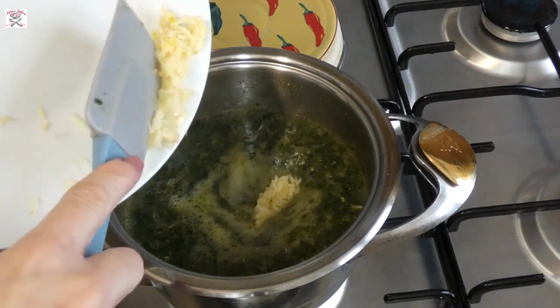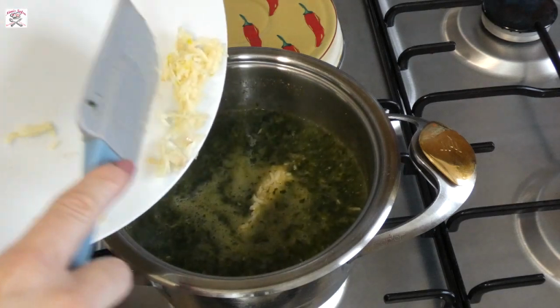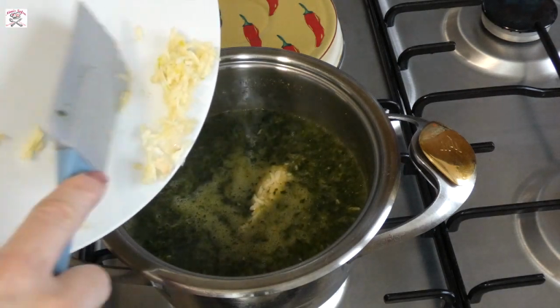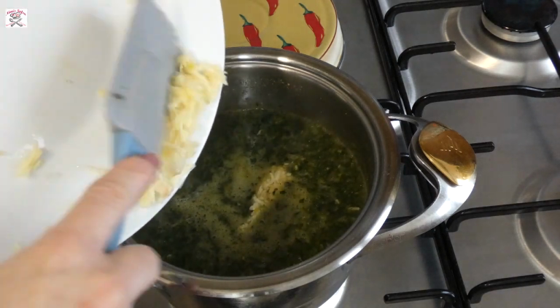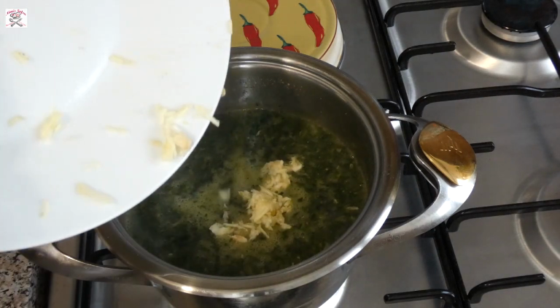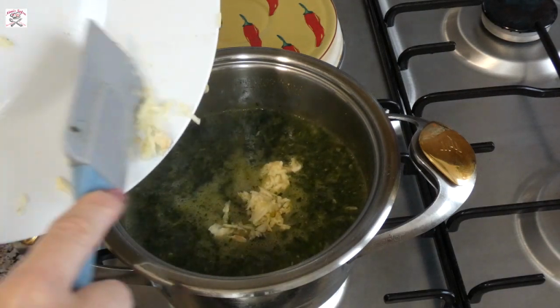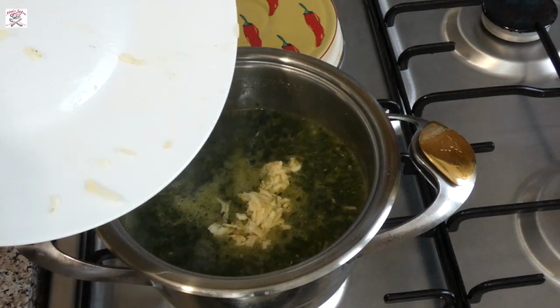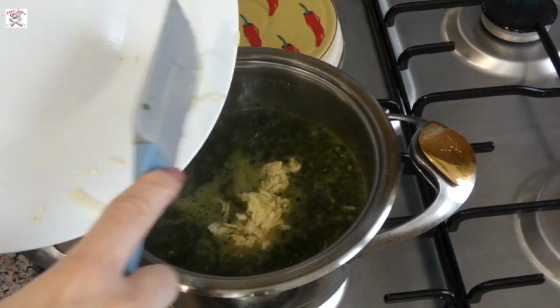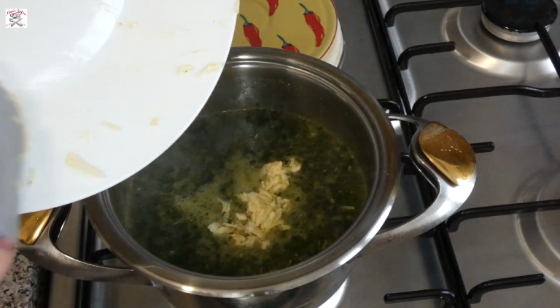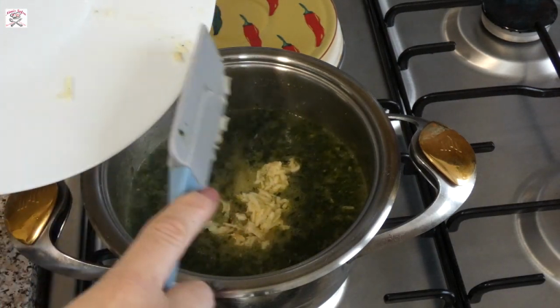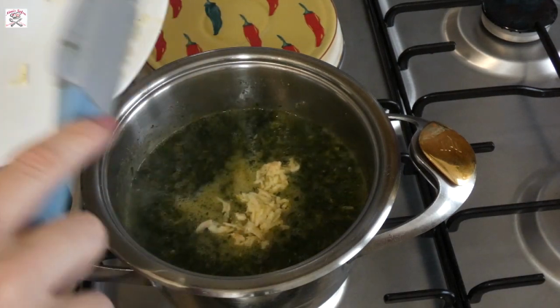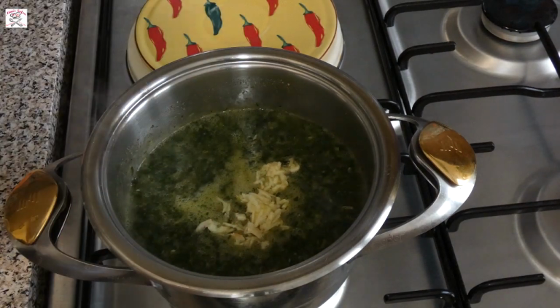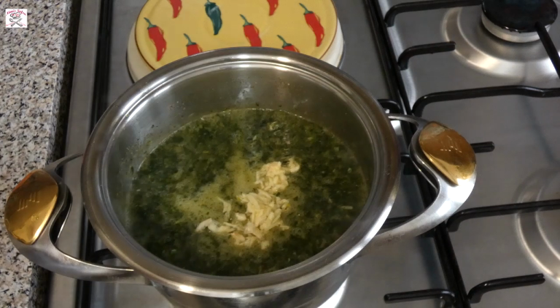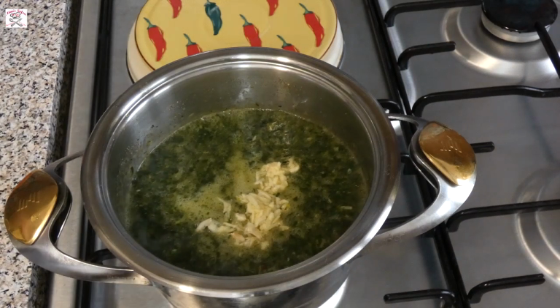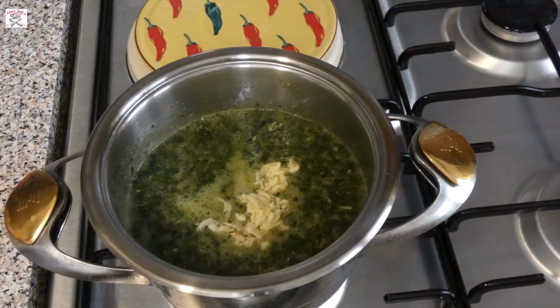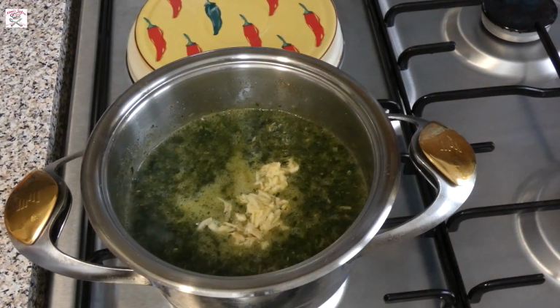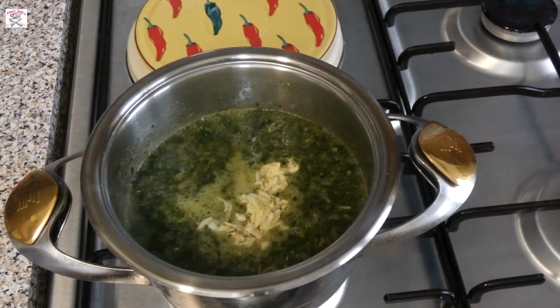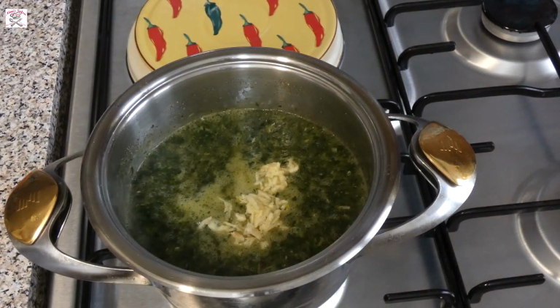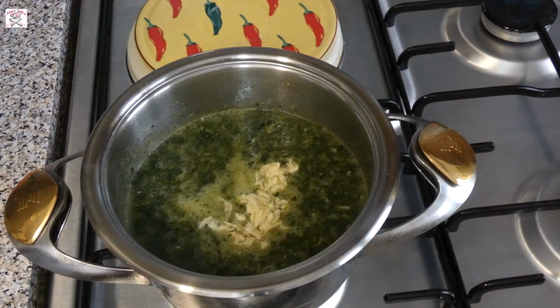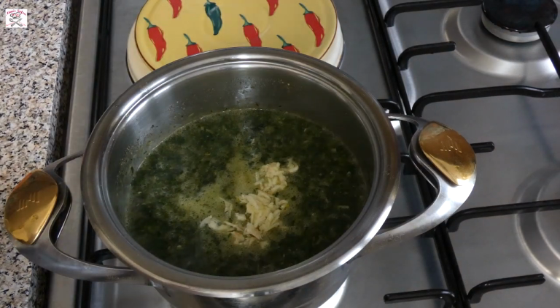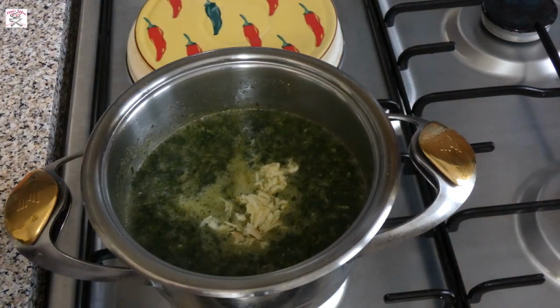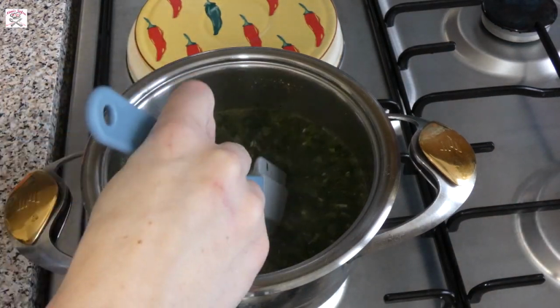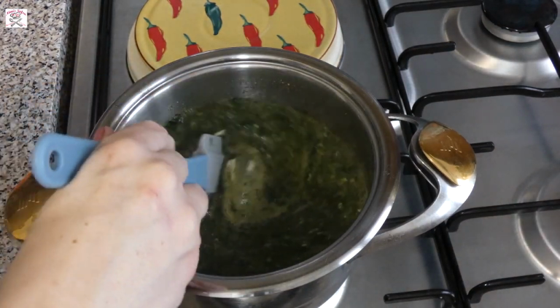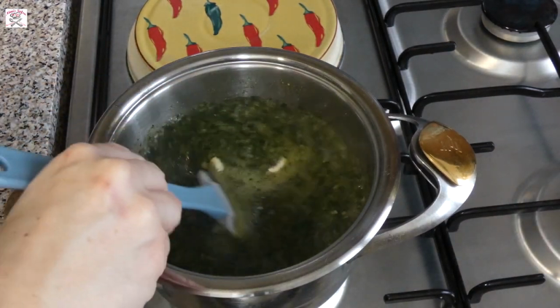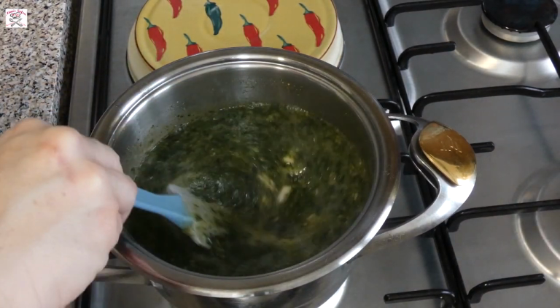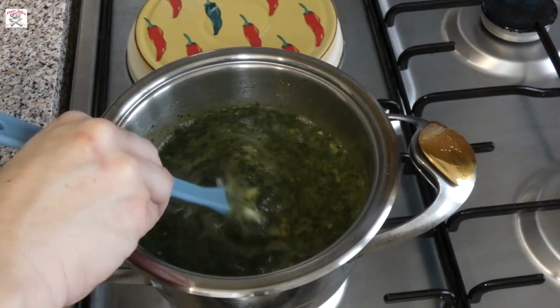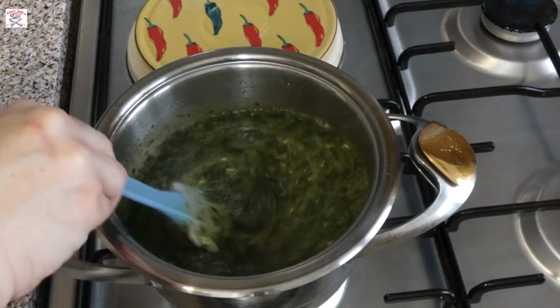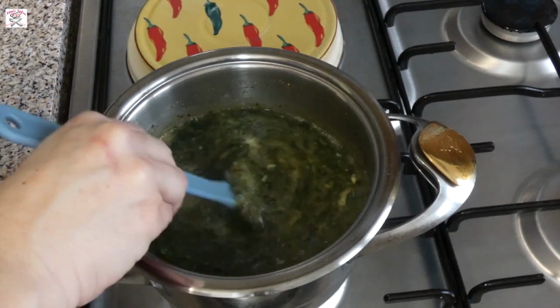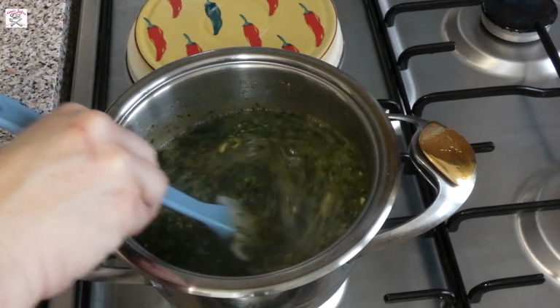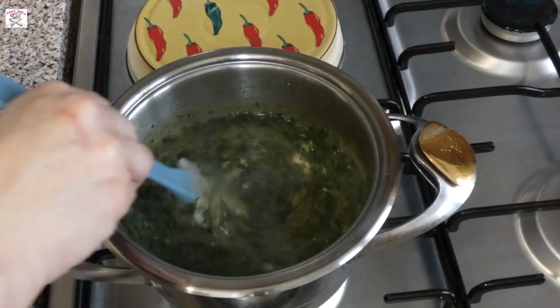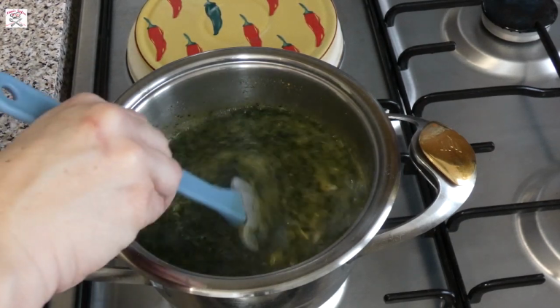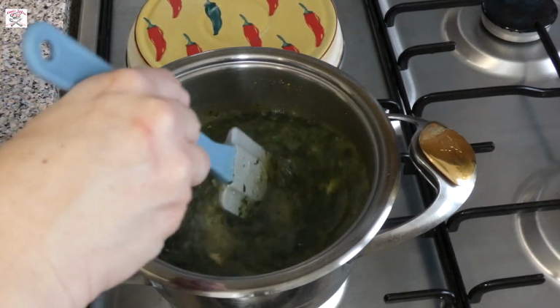Also add now the other half of the garlic and stir nicely. Usually all the garlic is fried with coriander, but I prefer it this way, as the combination of fresh and fried garlic gives a very nice taste.